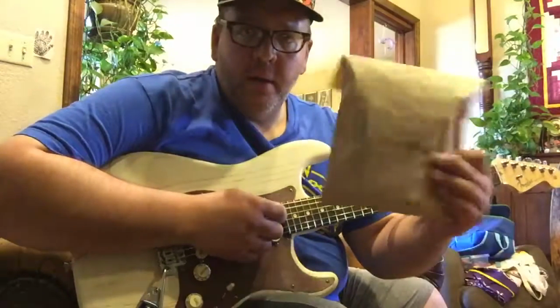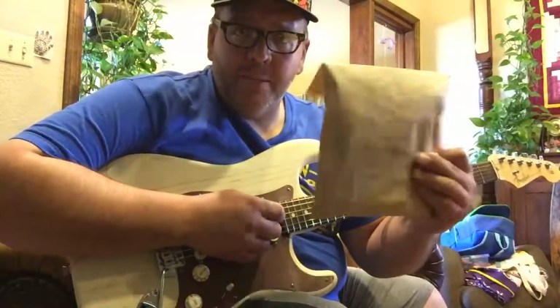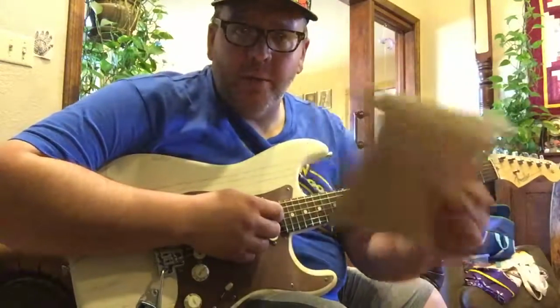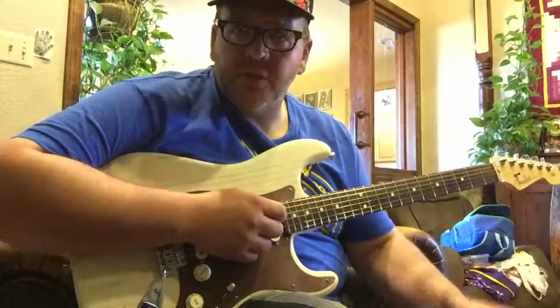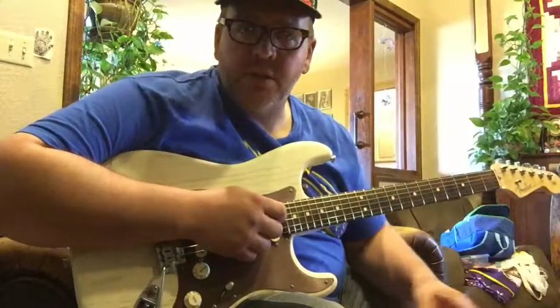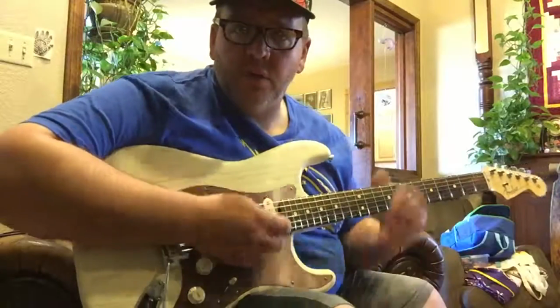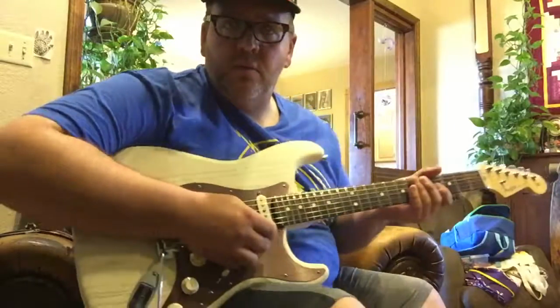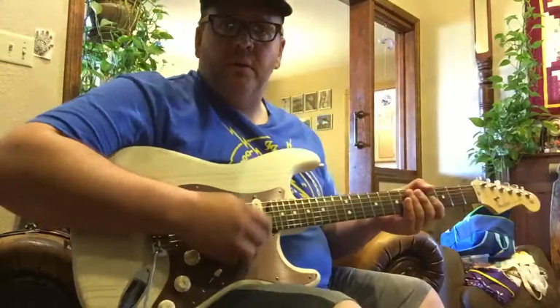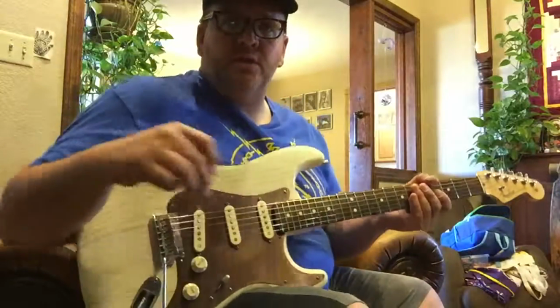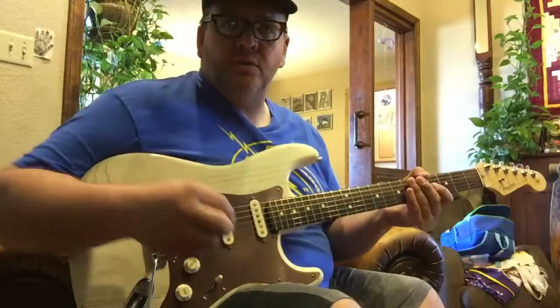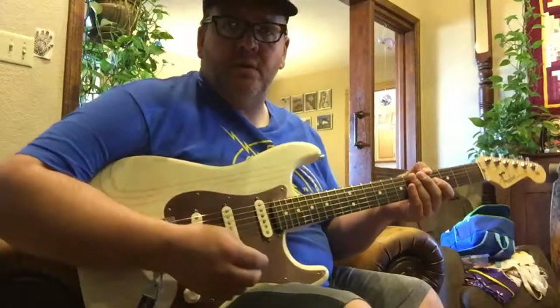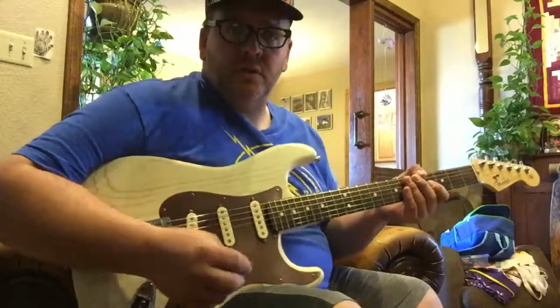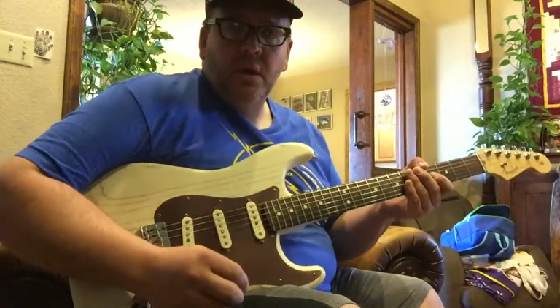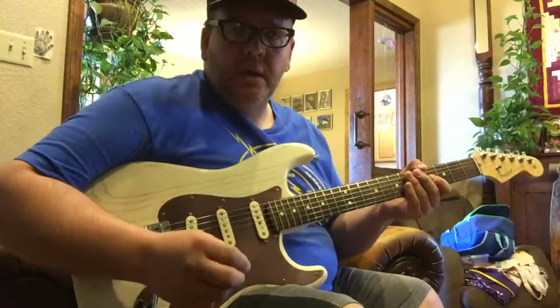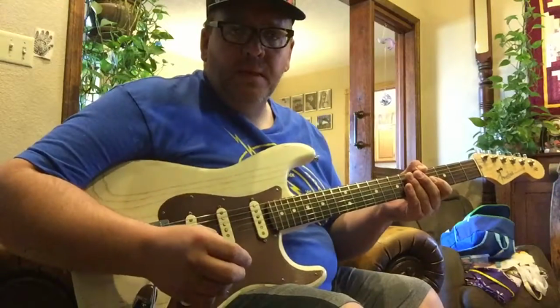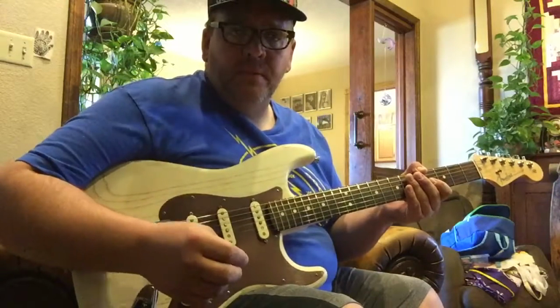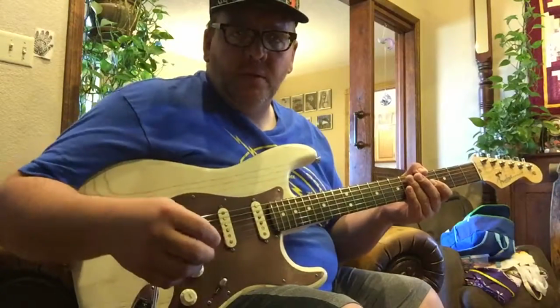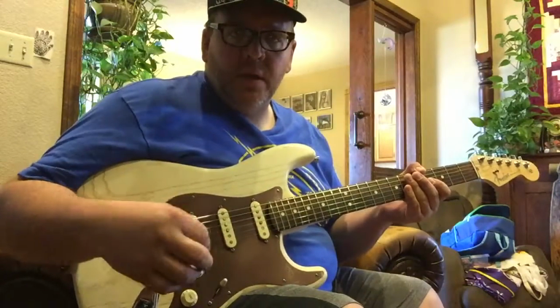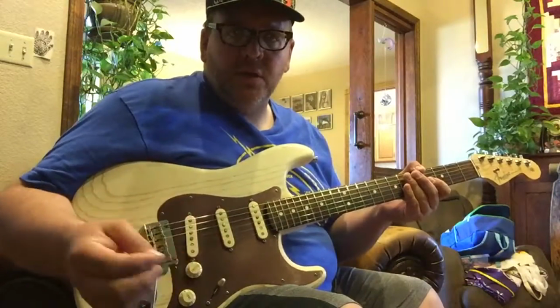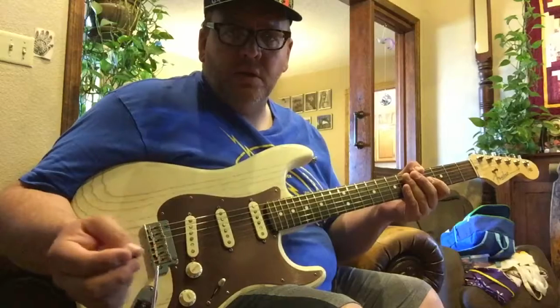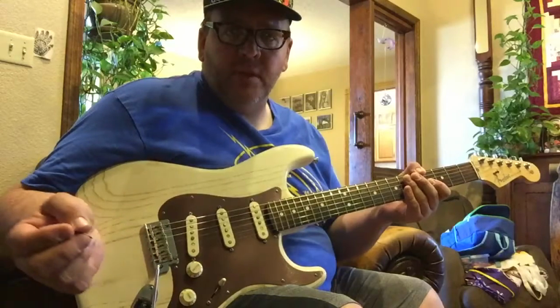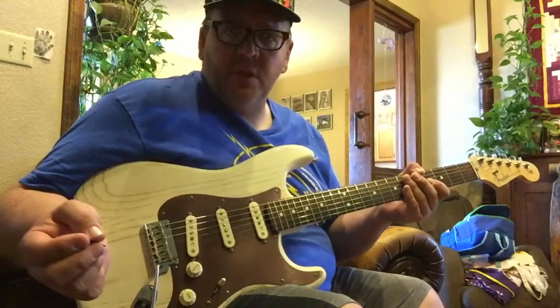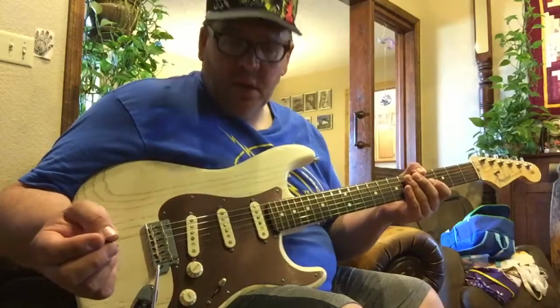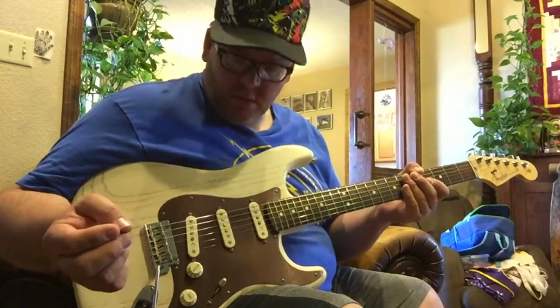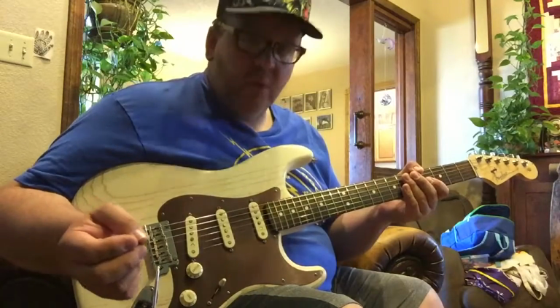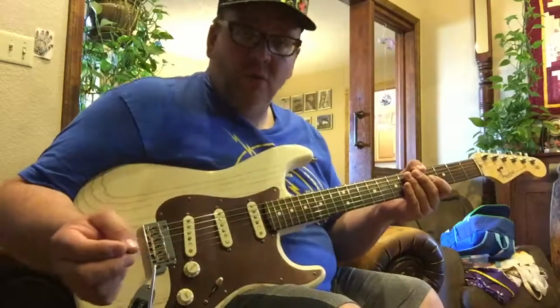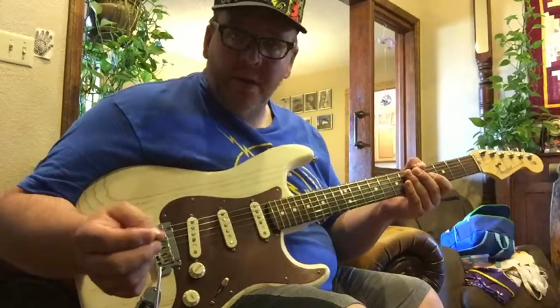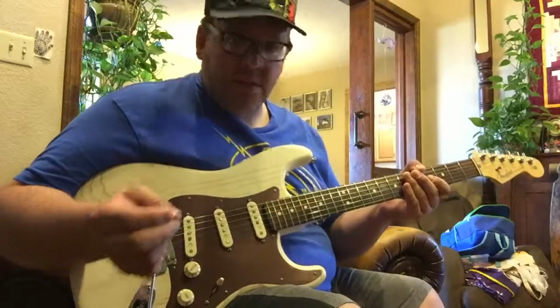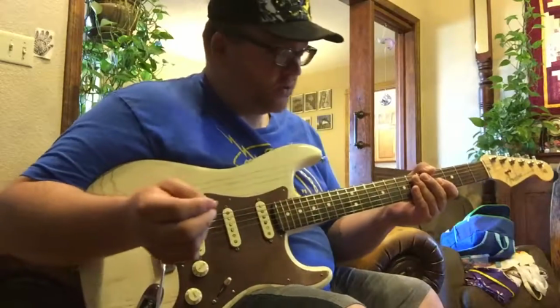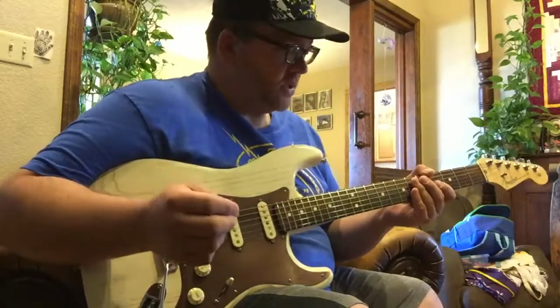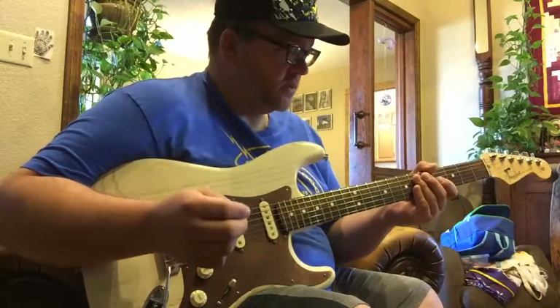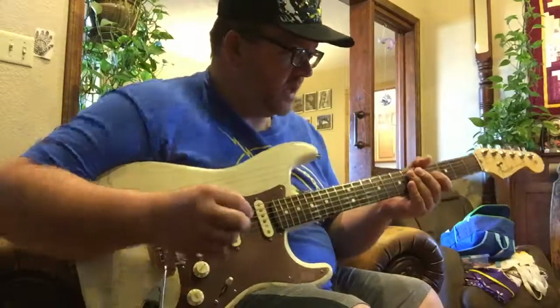I've got a big old bag of strings here, so we're going to go ahead and switch those out. In the meantime, I figured I'd go ahead and let you have a listen to what a well-worn-in set of strings sounds like.